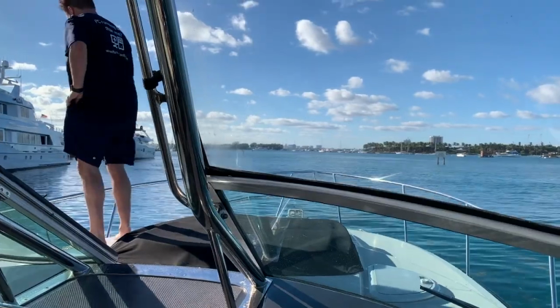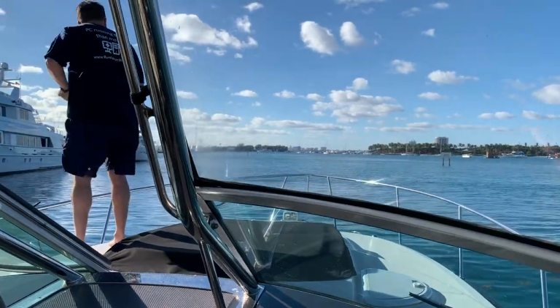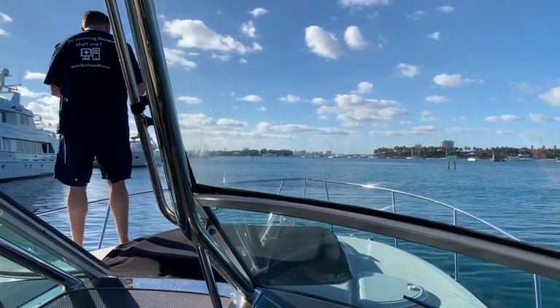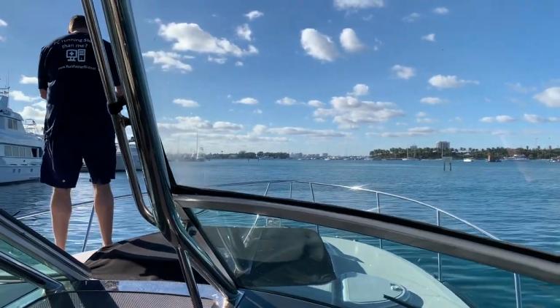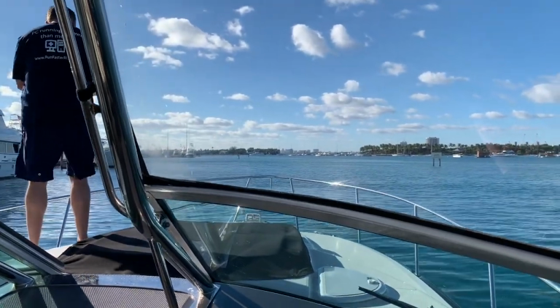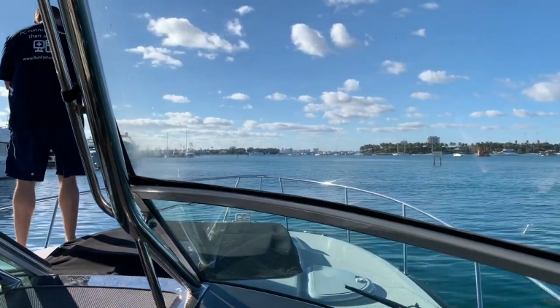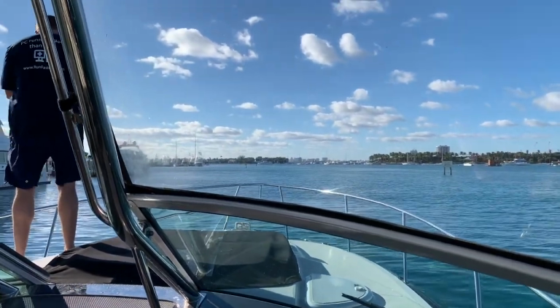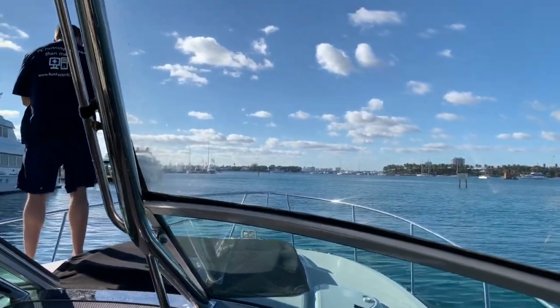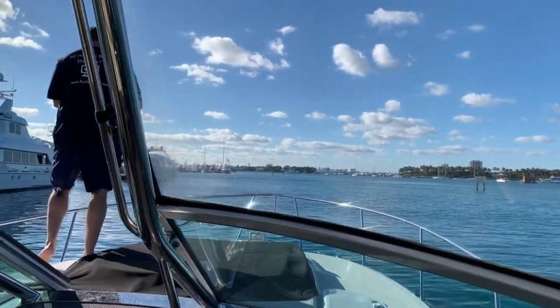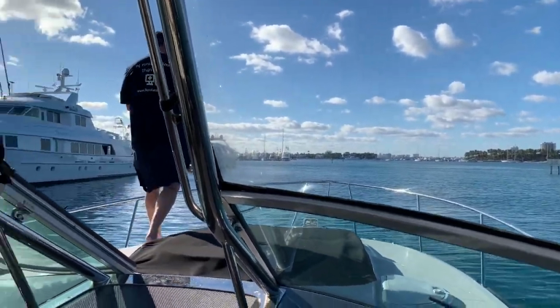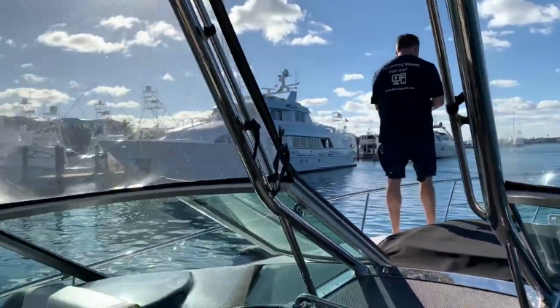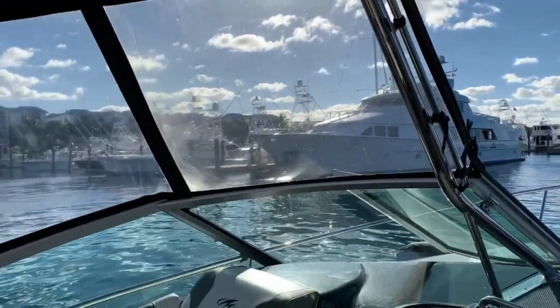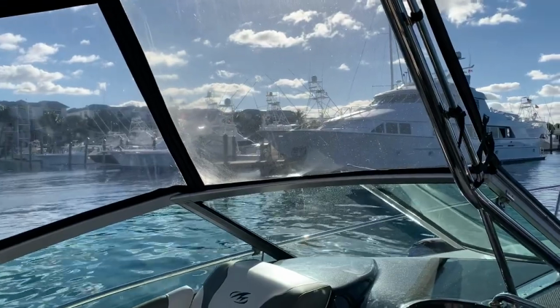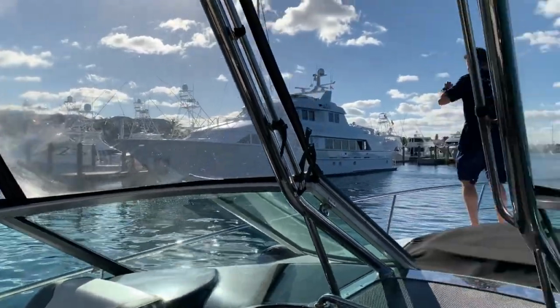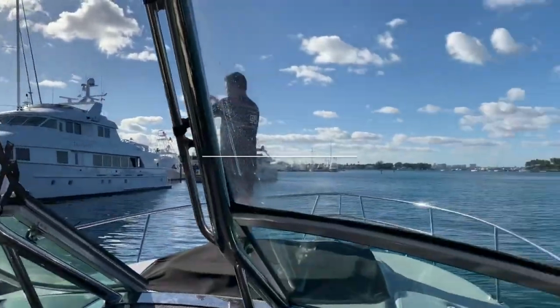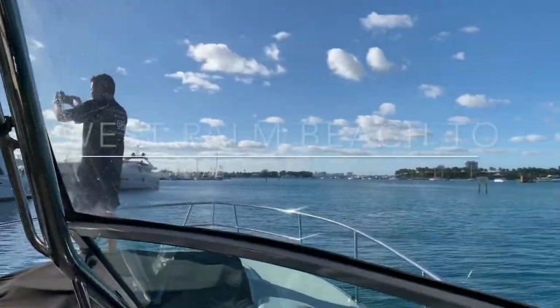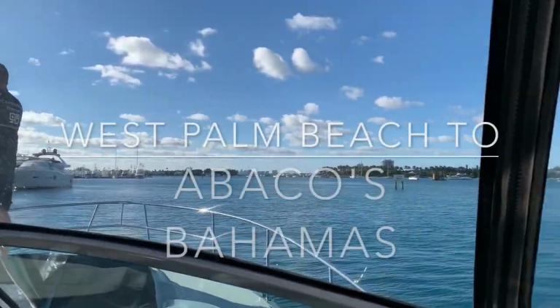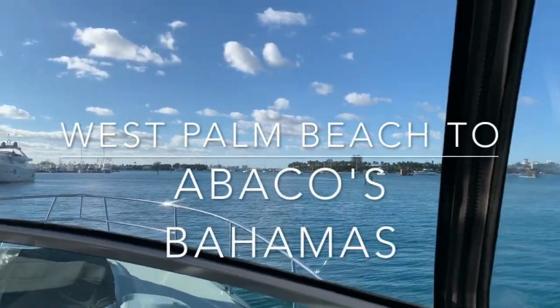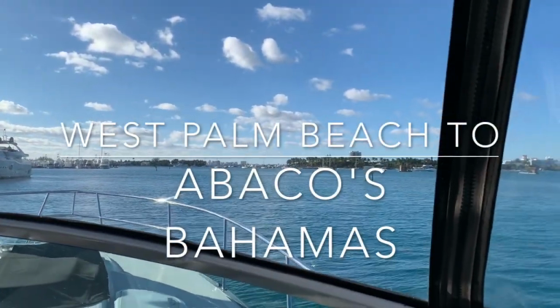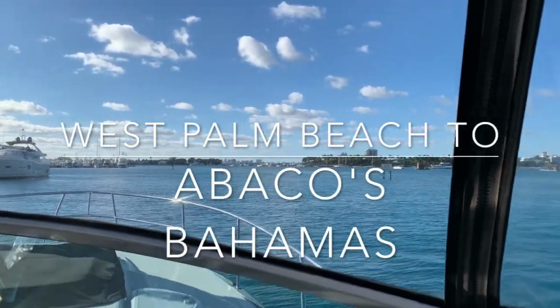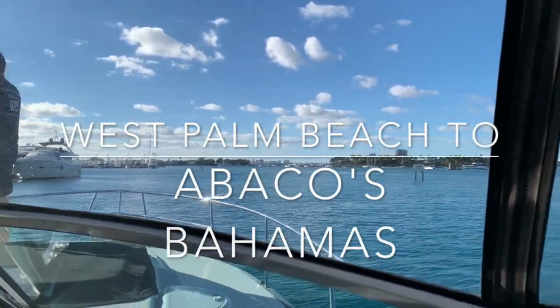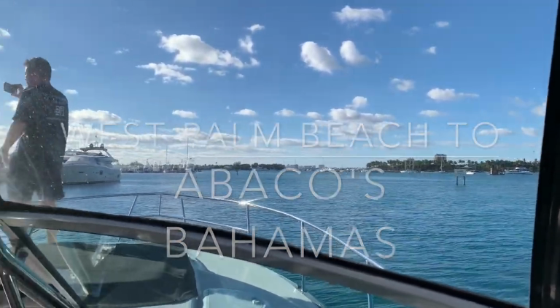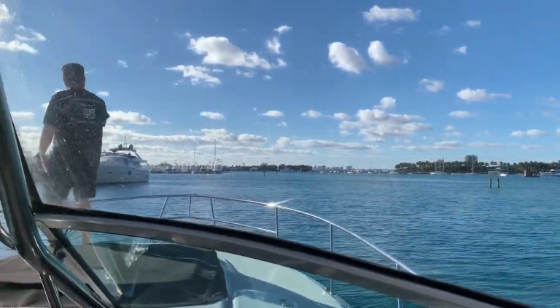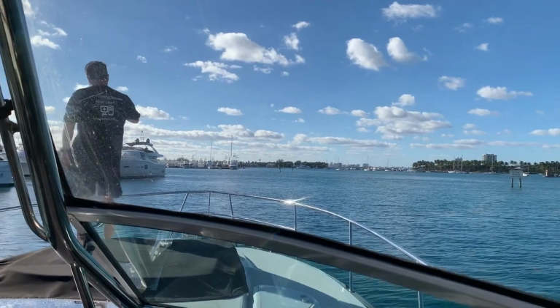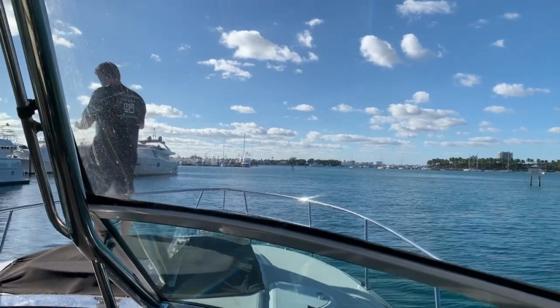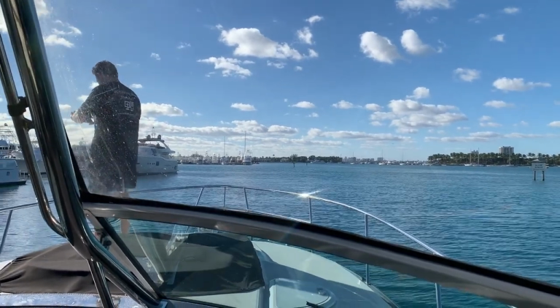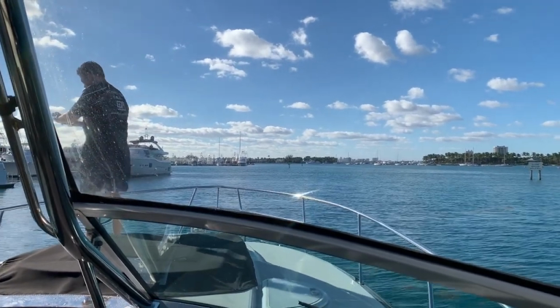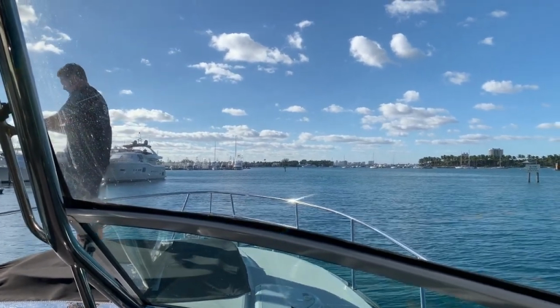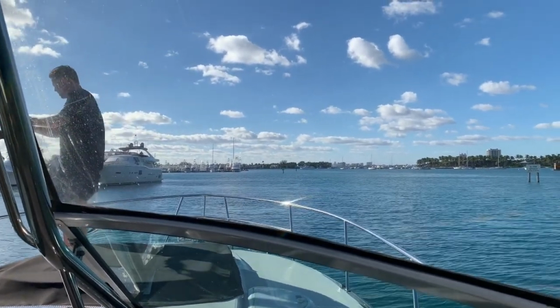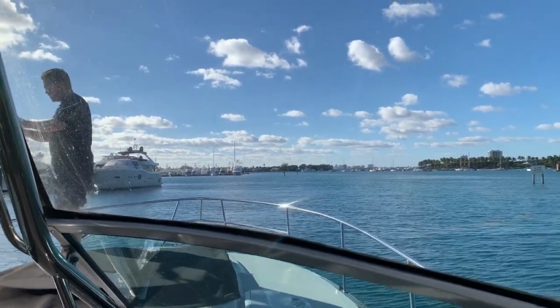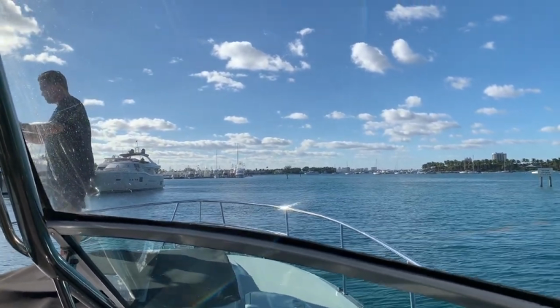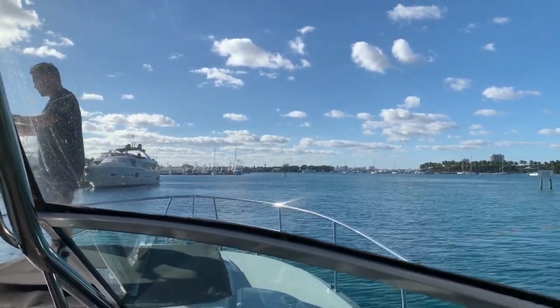Alright, so we're heading out this morning. It's about 9 o'clock, headed to Bahamas. Just untied the dock. We've got Peanut Island on the right, and we're going to be leaving the mouth out to the ocean very soon.